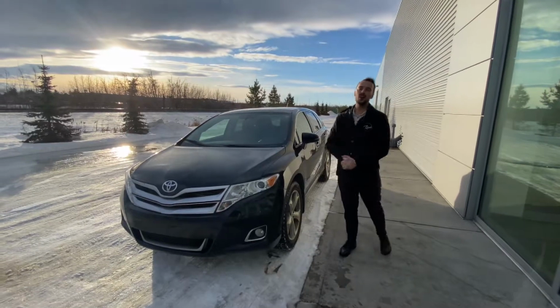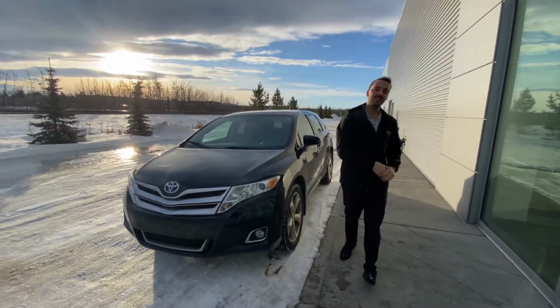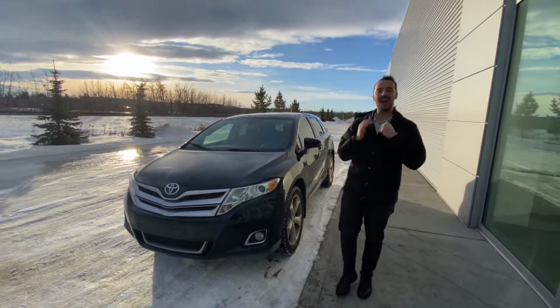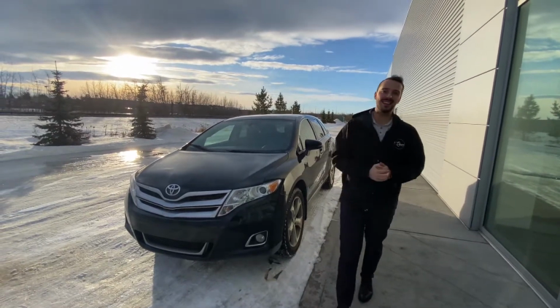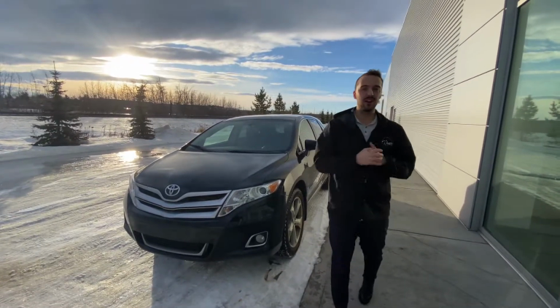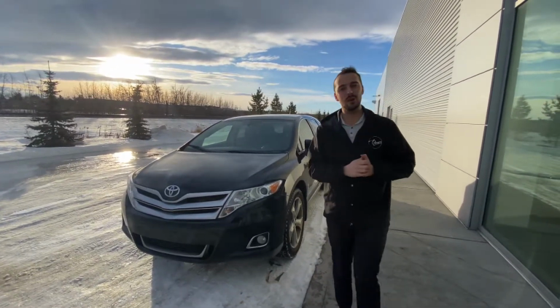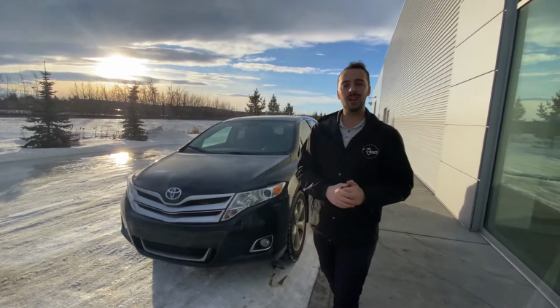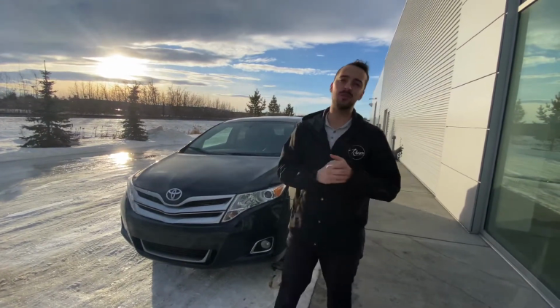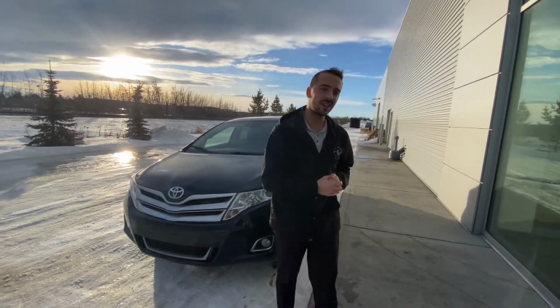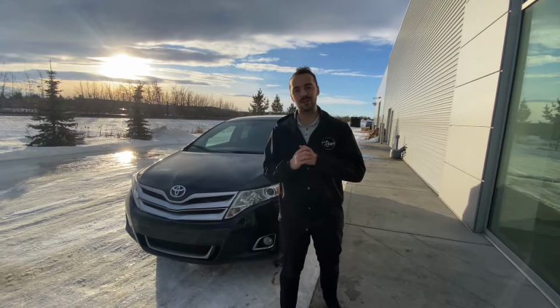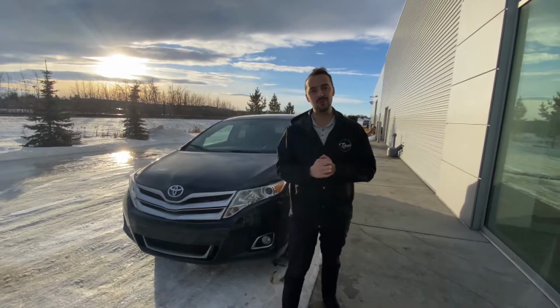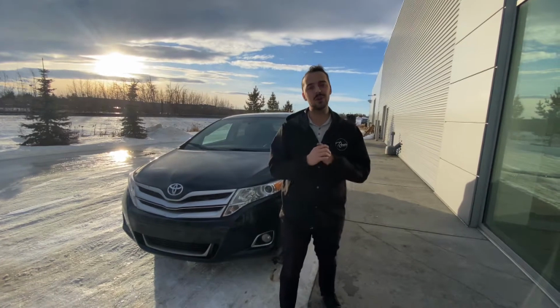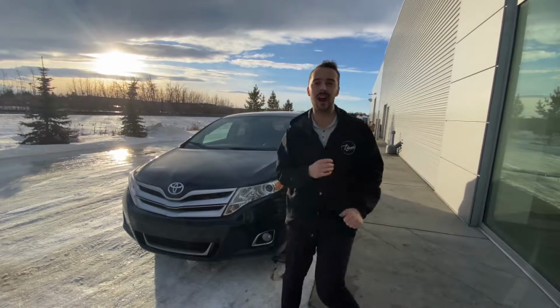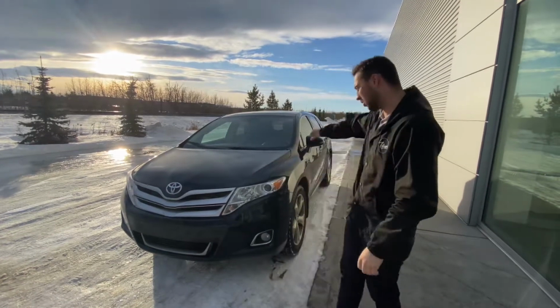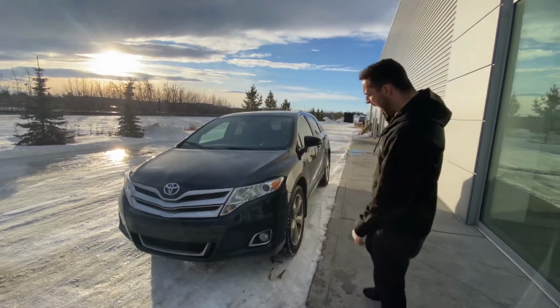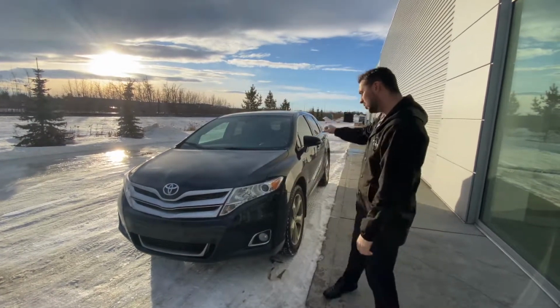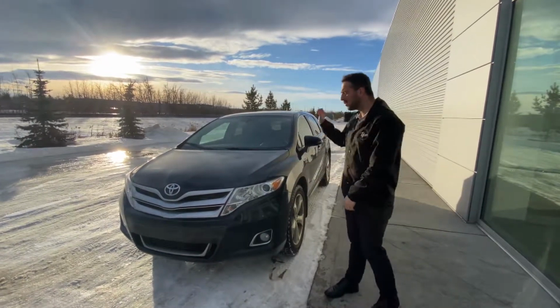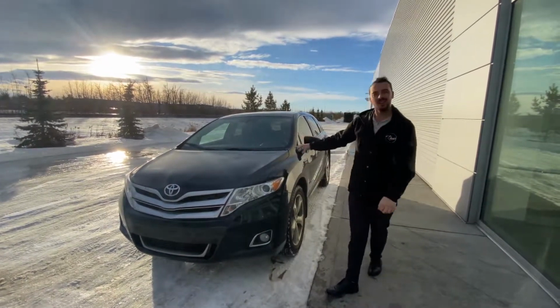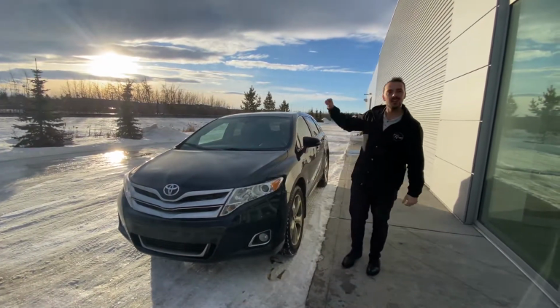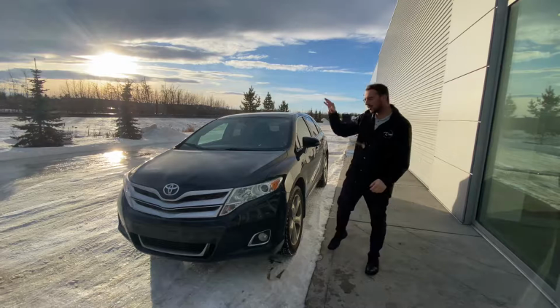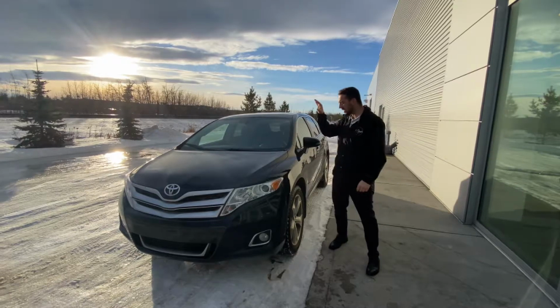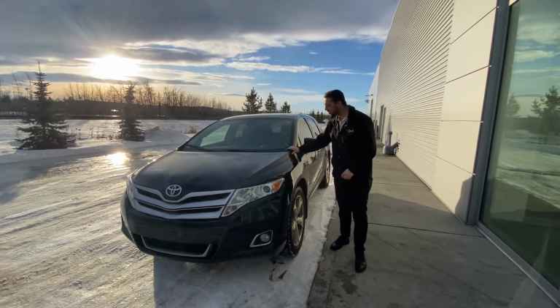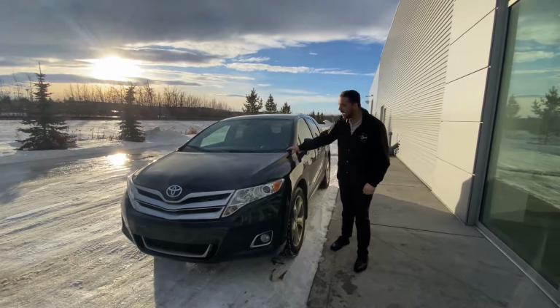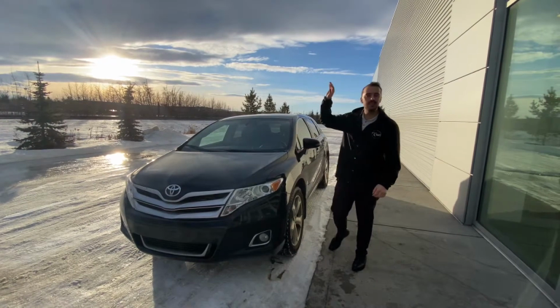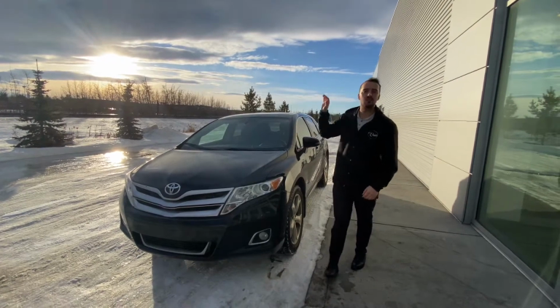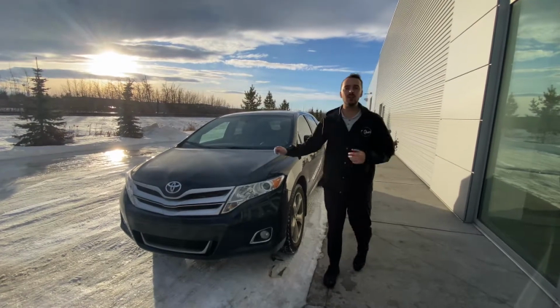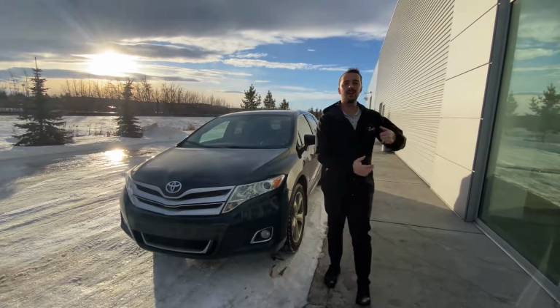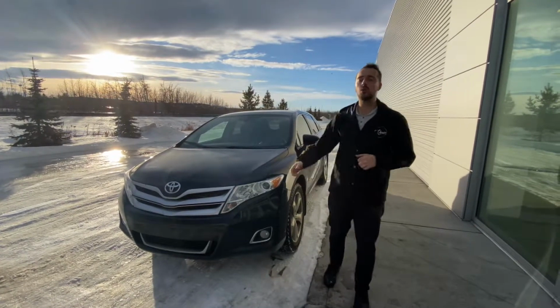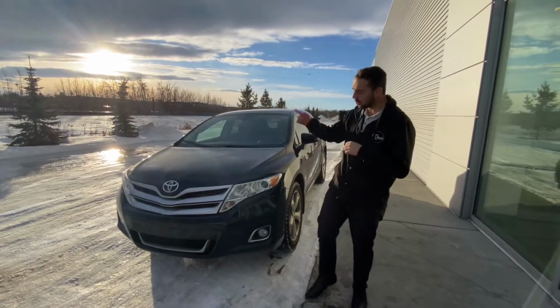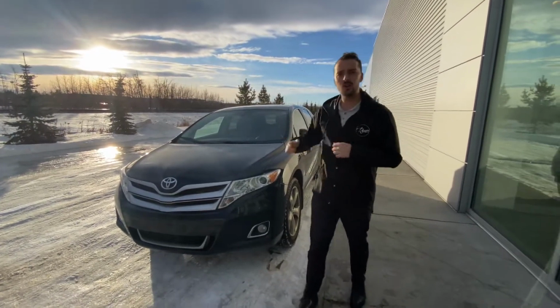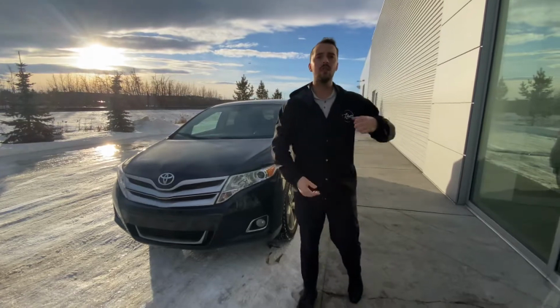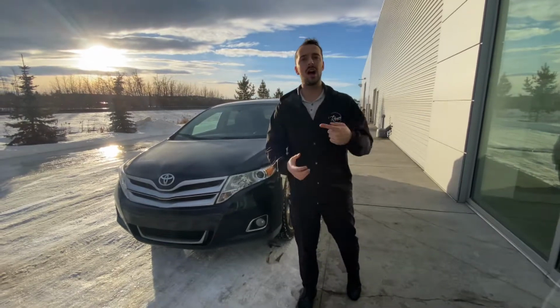Hello, Austin here with LA Nissan. I just want to step in front of the camera to put a face to the name, so you know exactly who's working for you here at our store, and to show you that beautiful 2016 Toyota Venza that you're interested in. This is a great unit, and as you know, Toyotas are known for reliability and resale value, so this is a great vehicle to own.